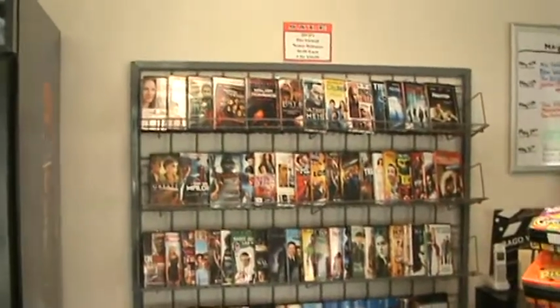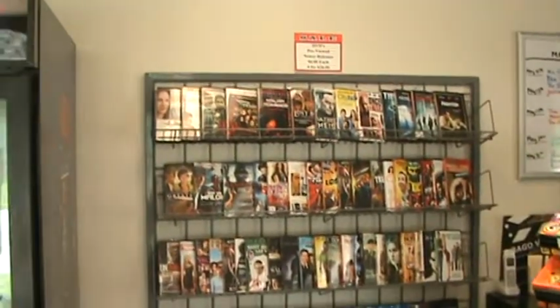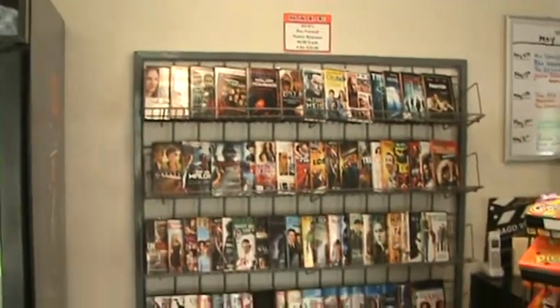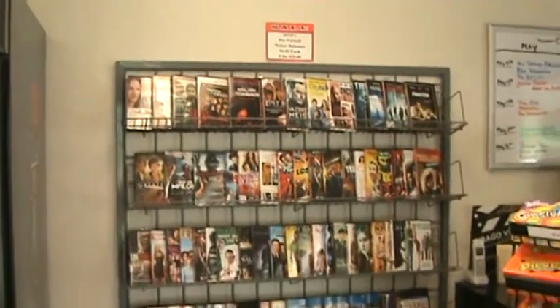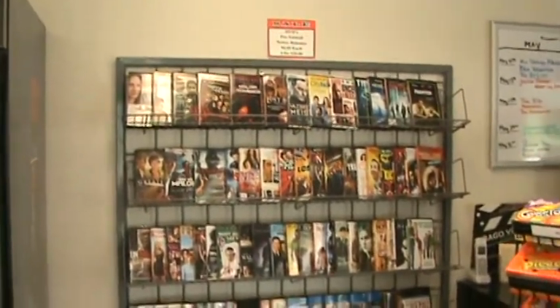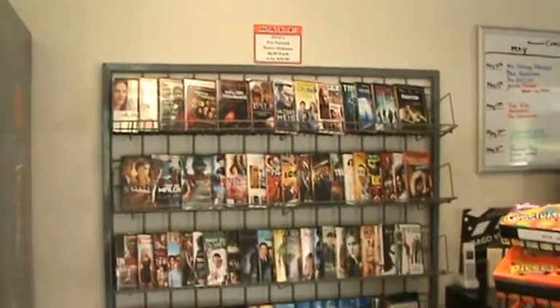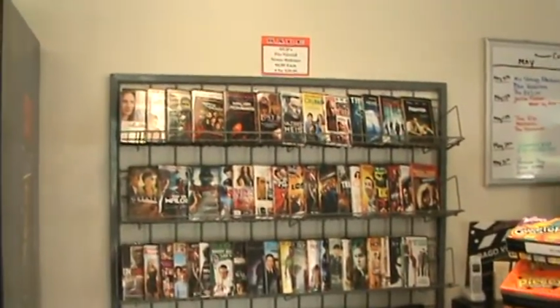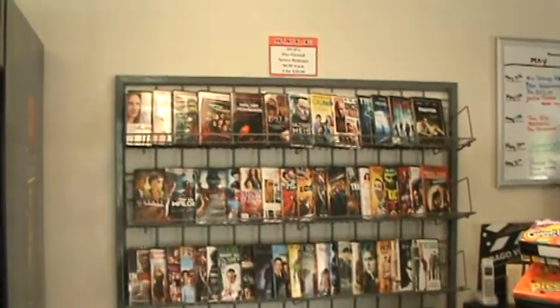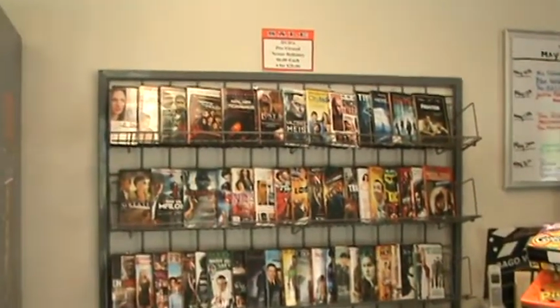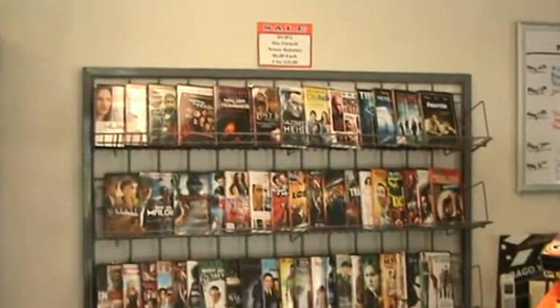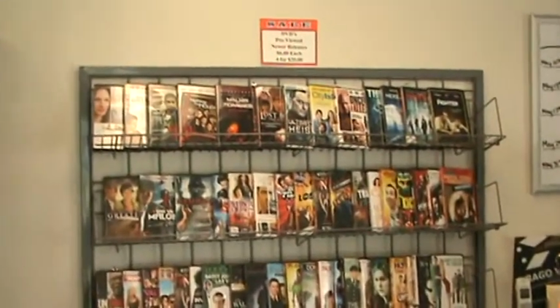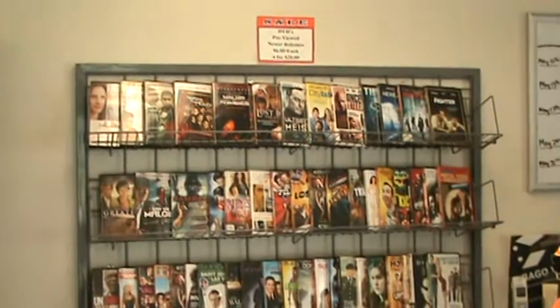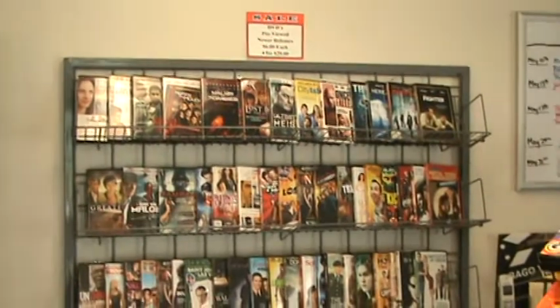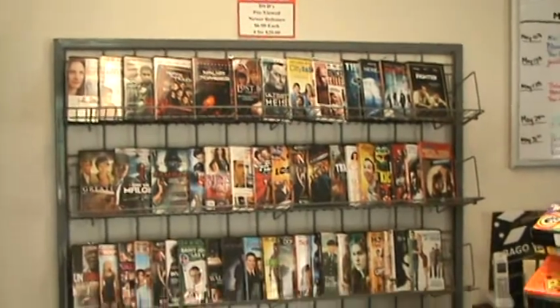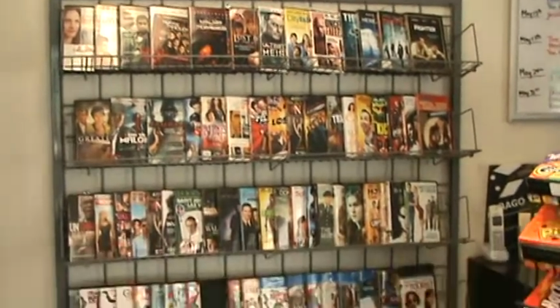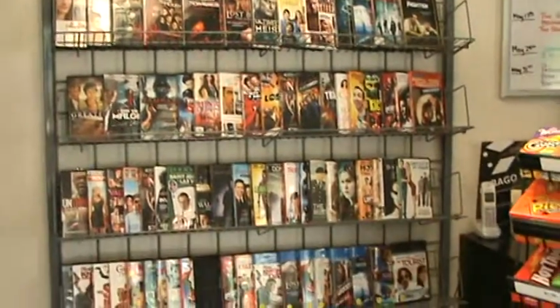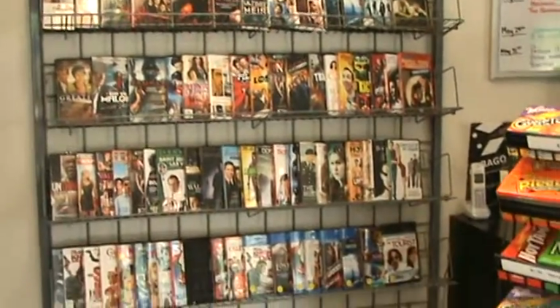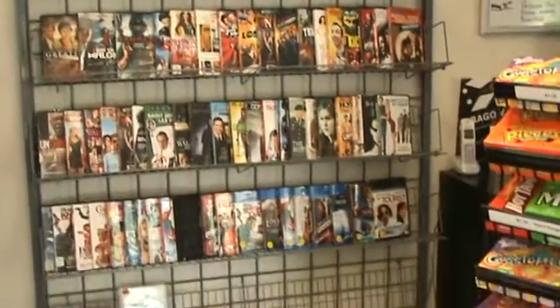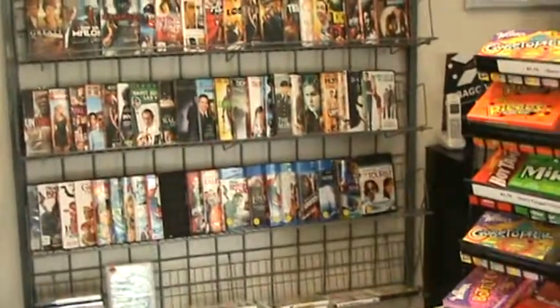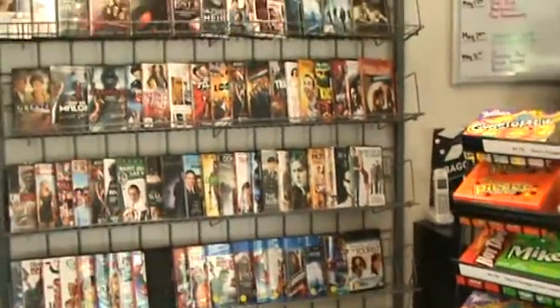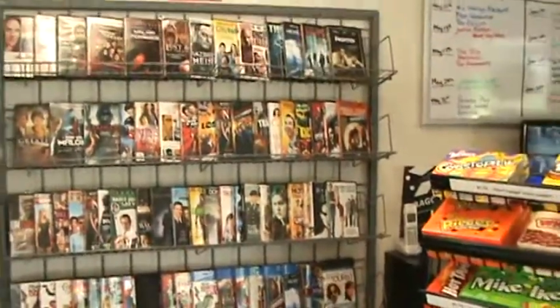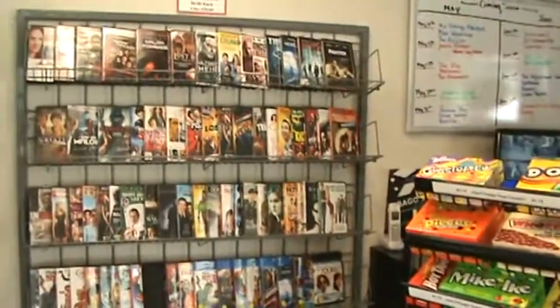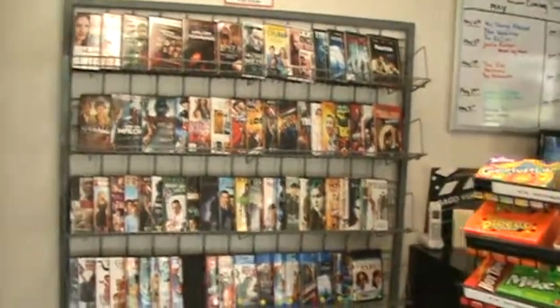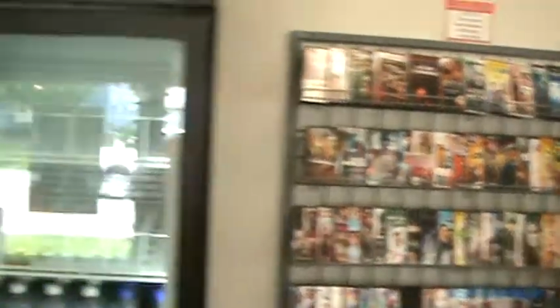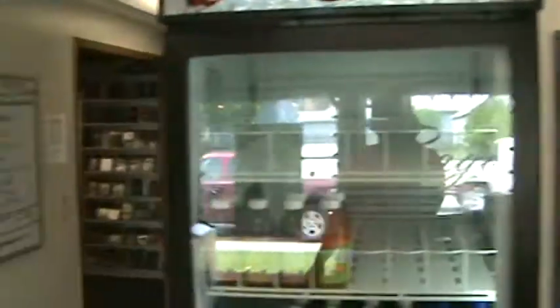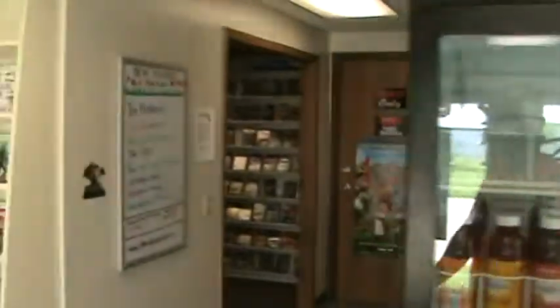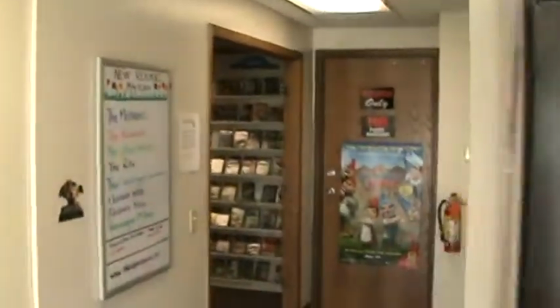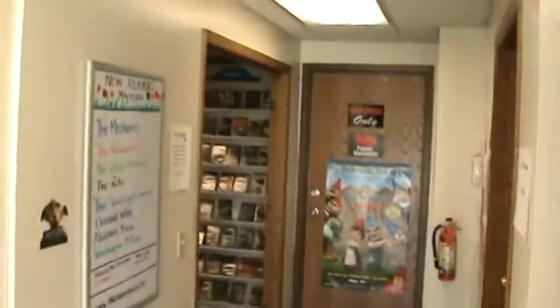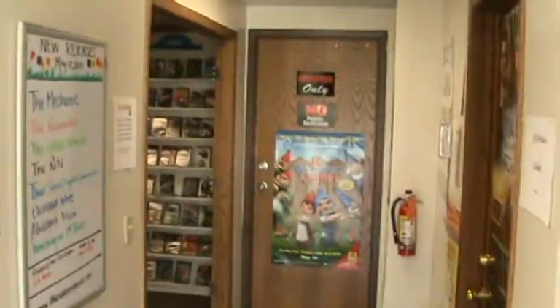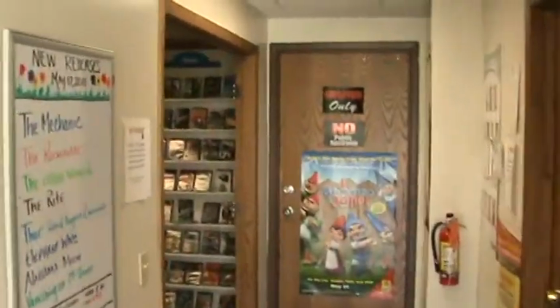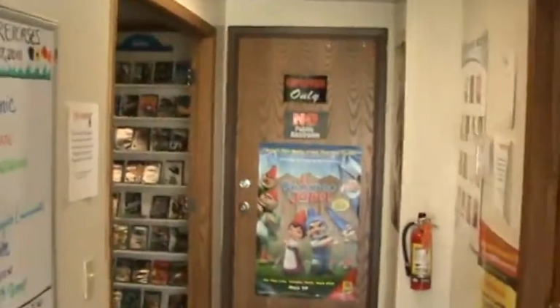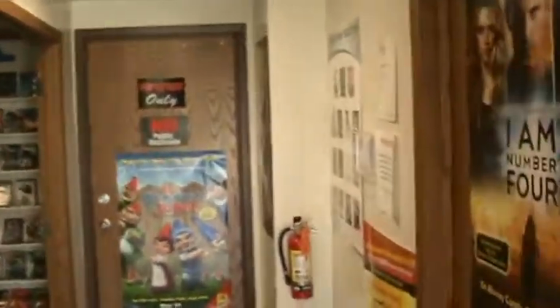Over here we have overstock newer releases for sale — stuff that's been out in the last month or so — extra ones for sale. We also sell Blu-rays as well. I'll go ahead and take you back to the main area.